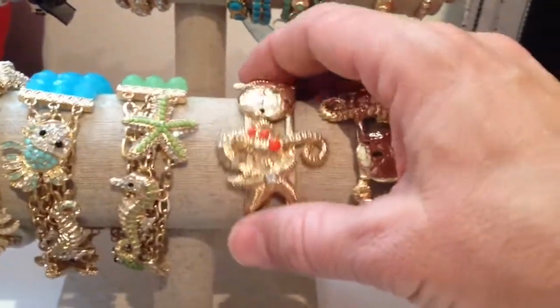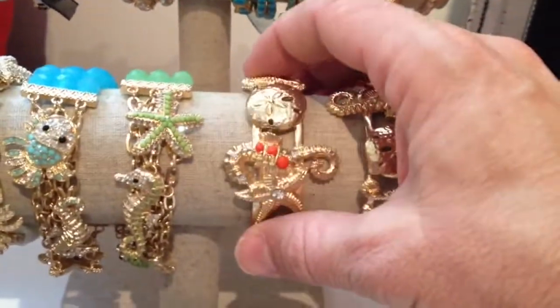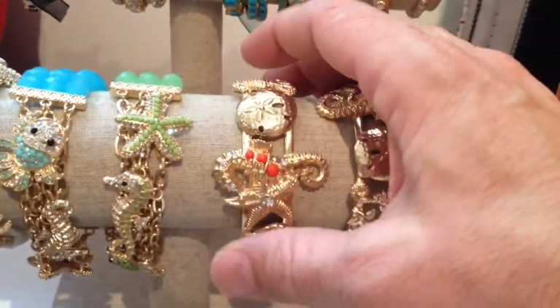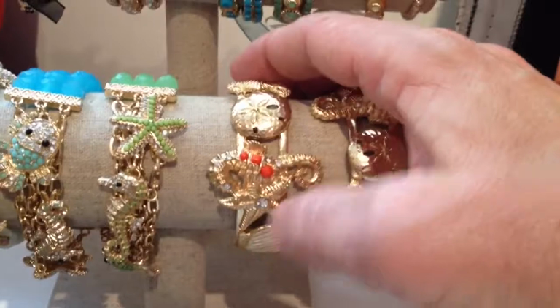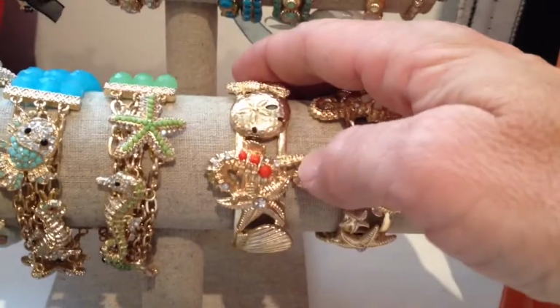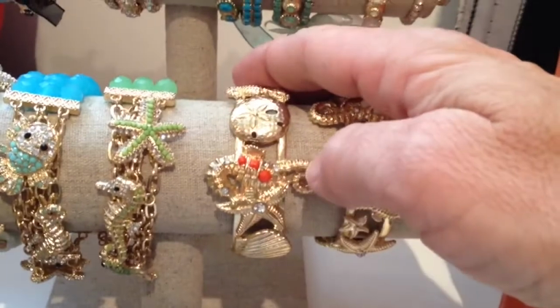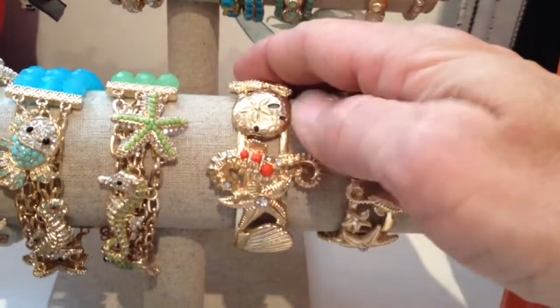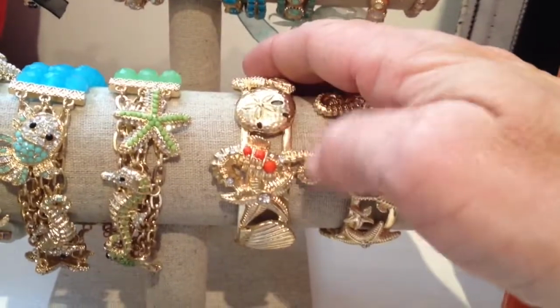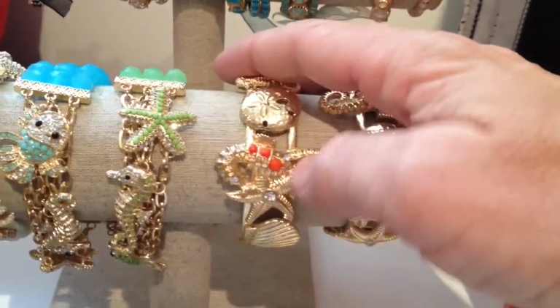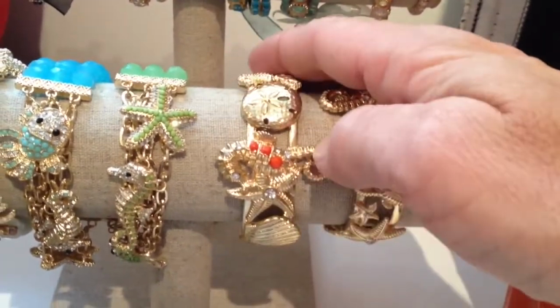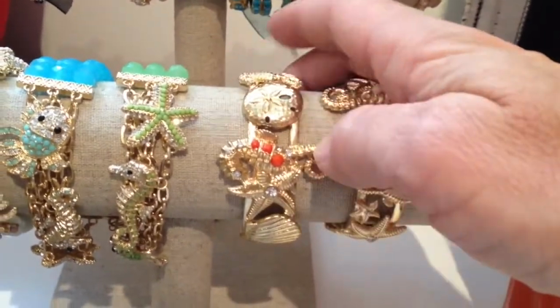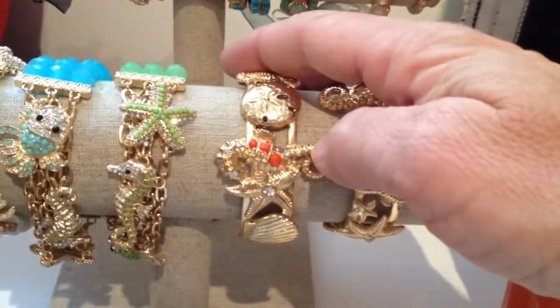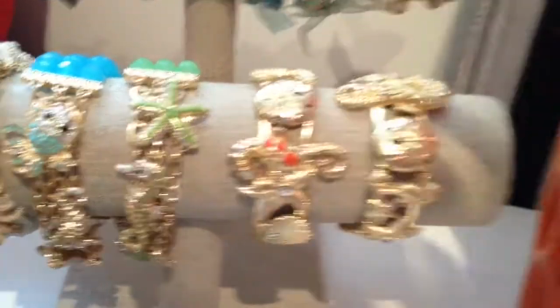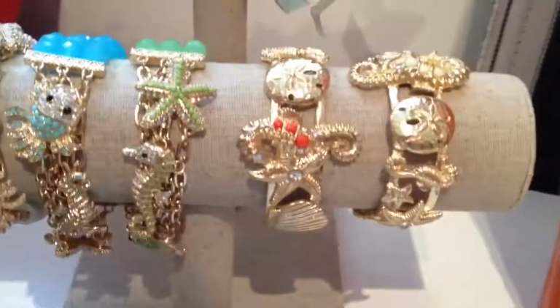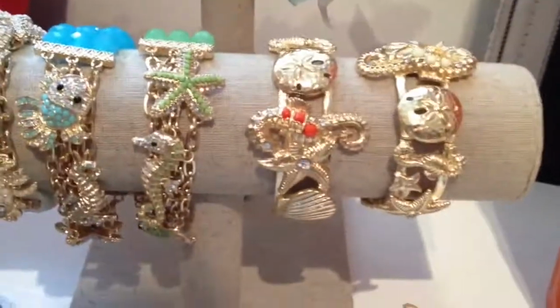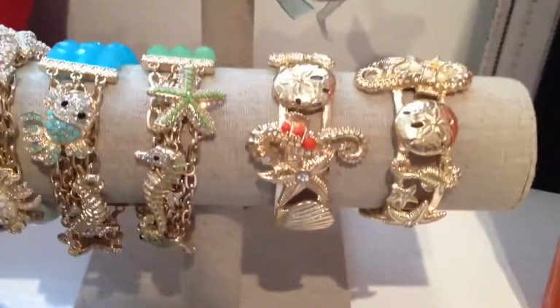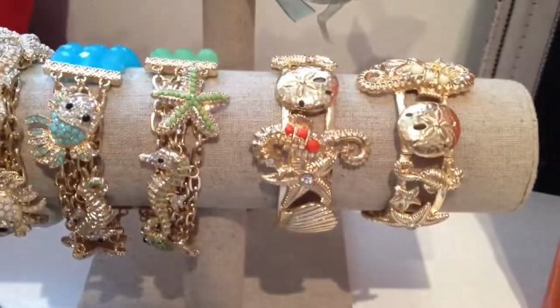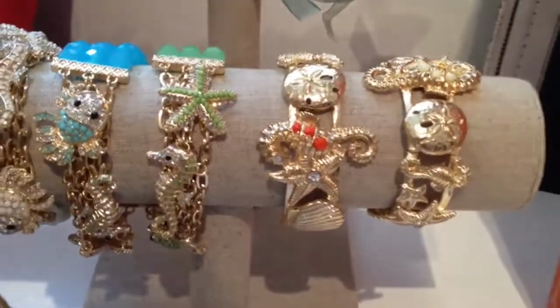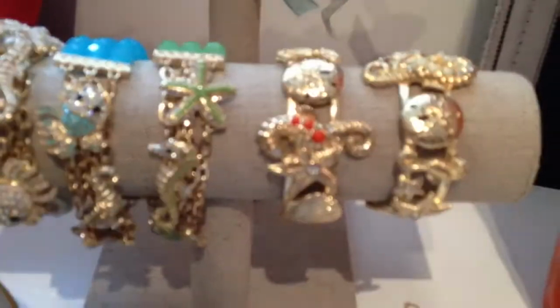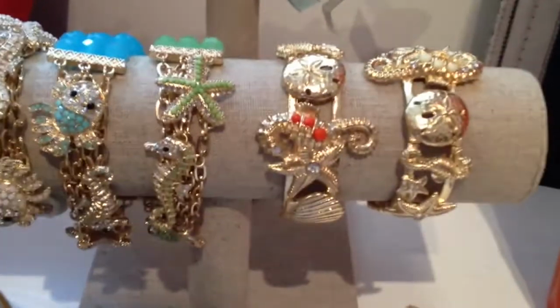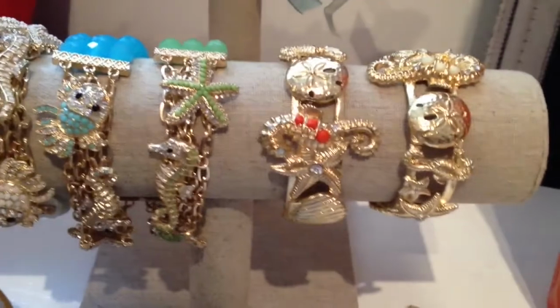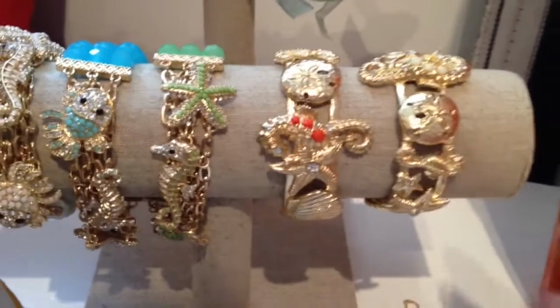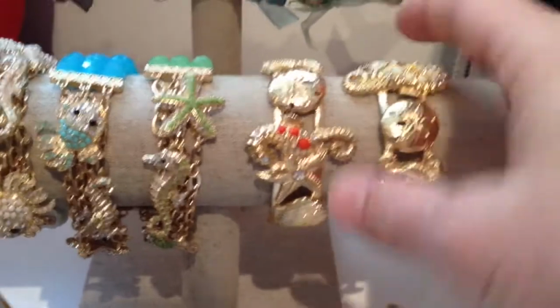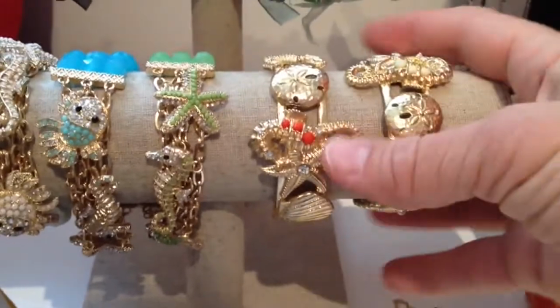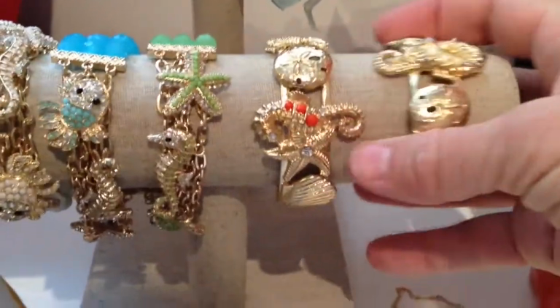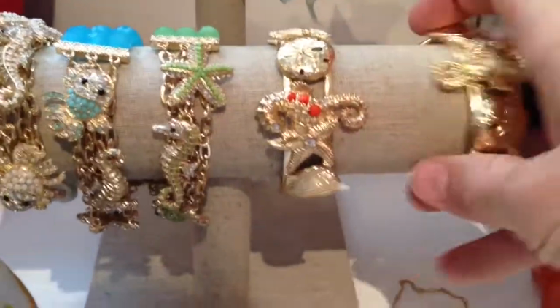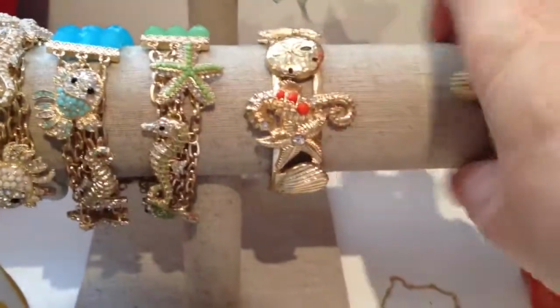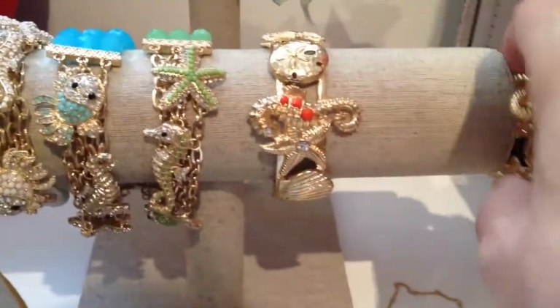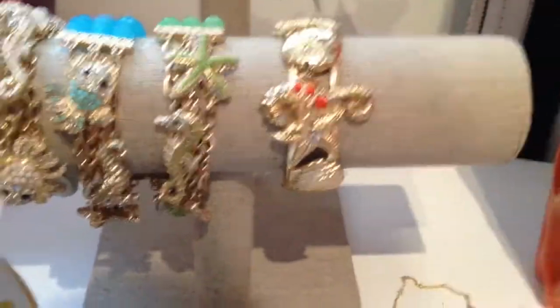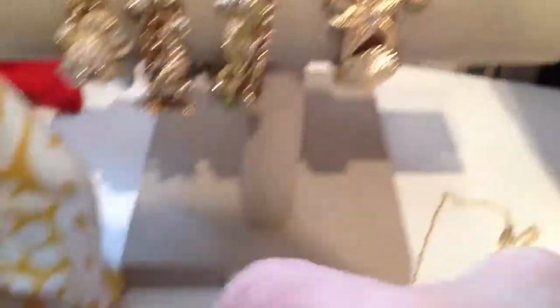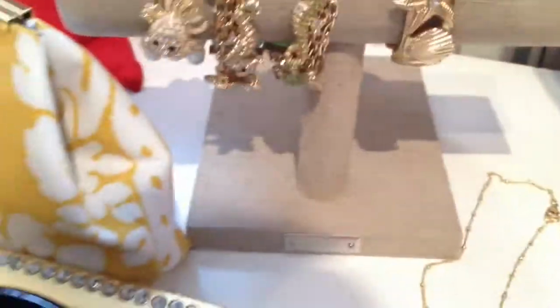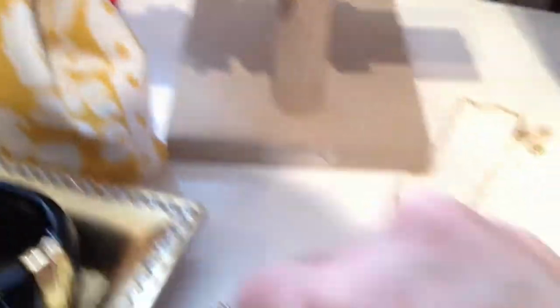These are a seahorse sea life bracelet. The feature is the seahorse in the middle — I'm just going to zoom in on that so you can see it. It comes in coral and white.